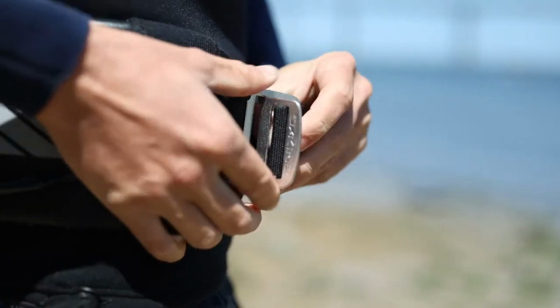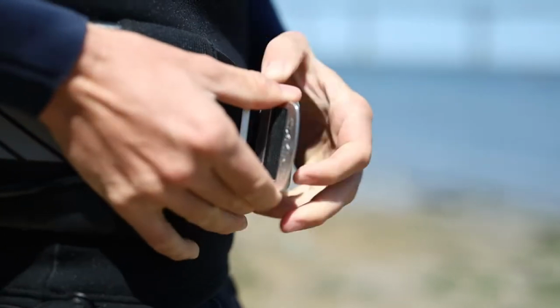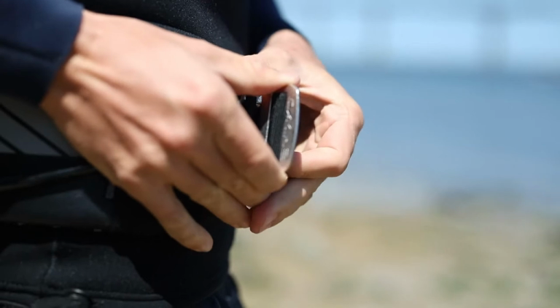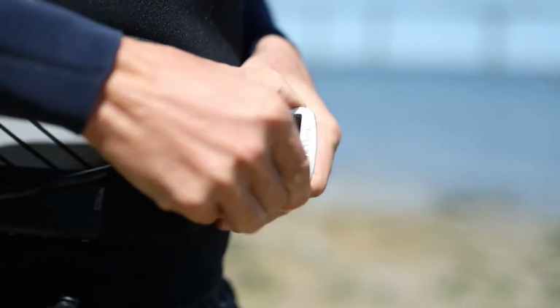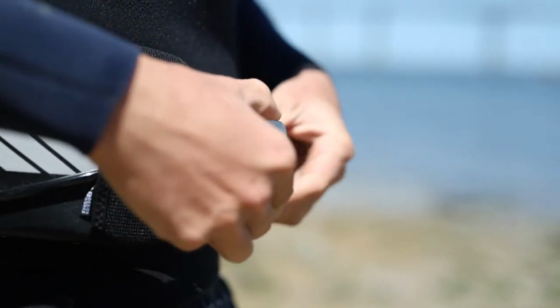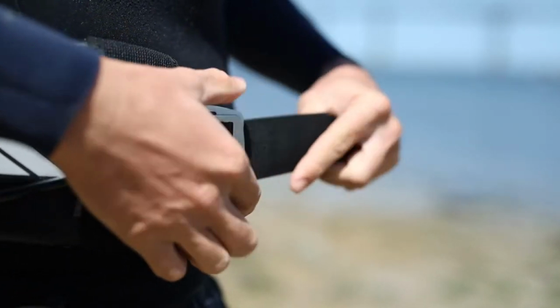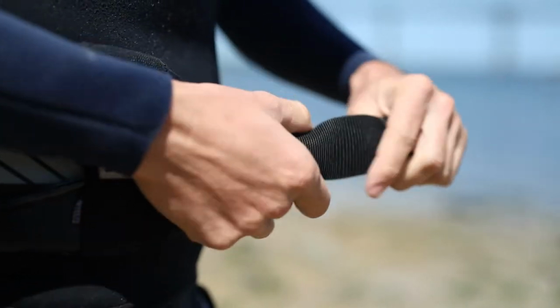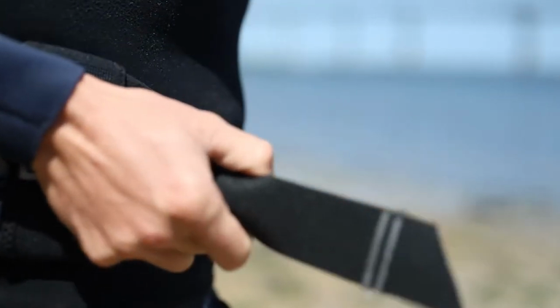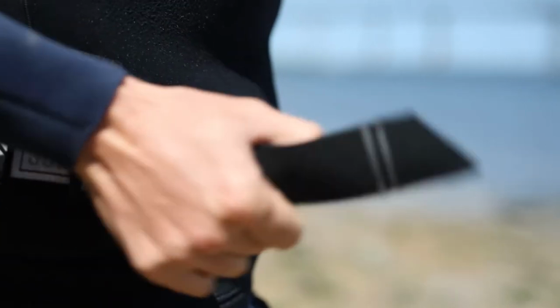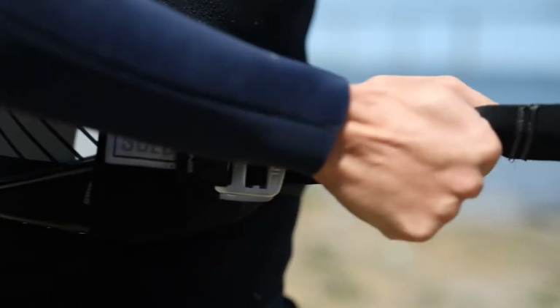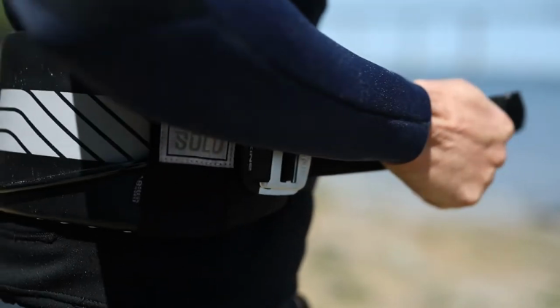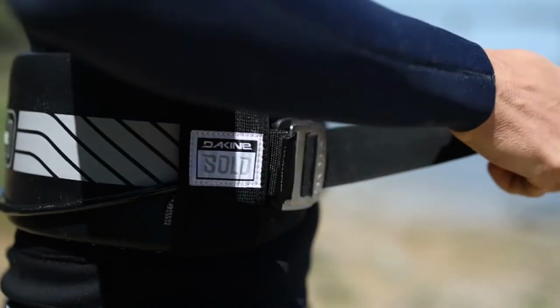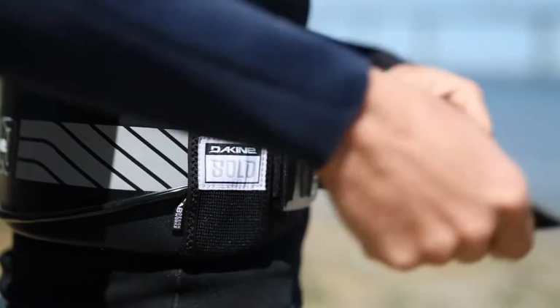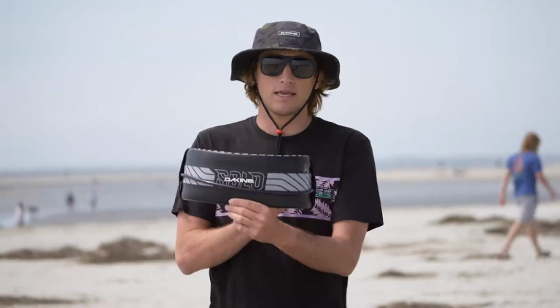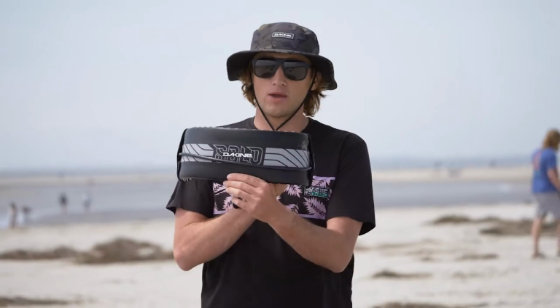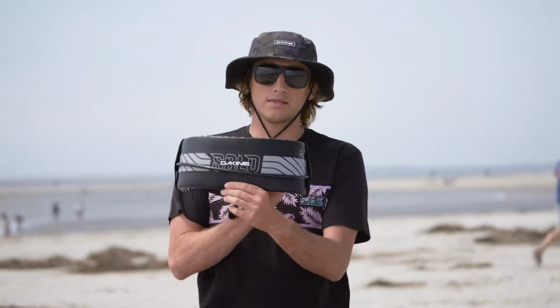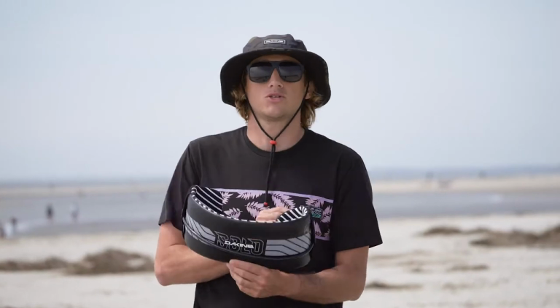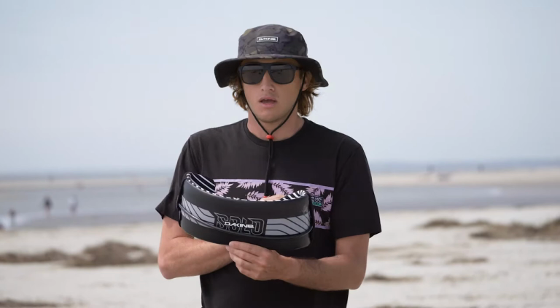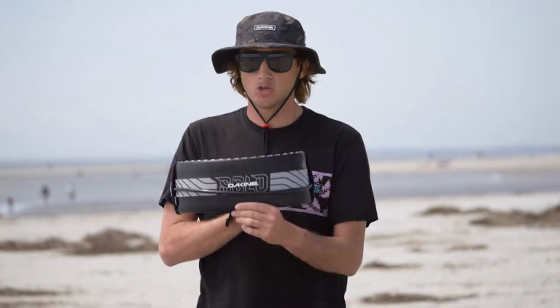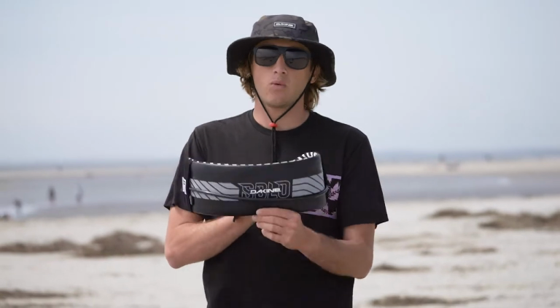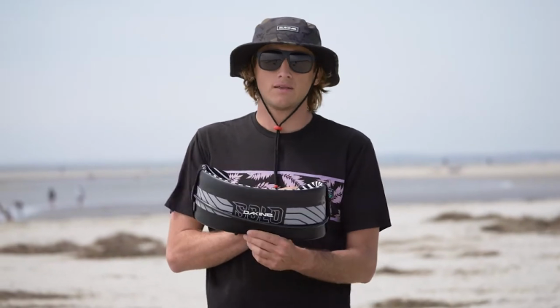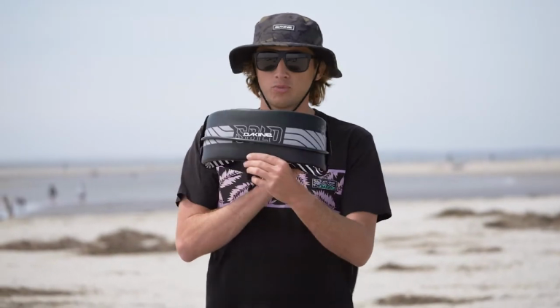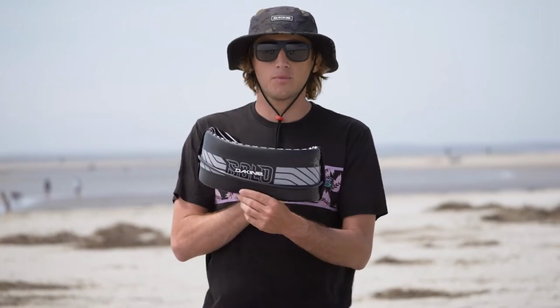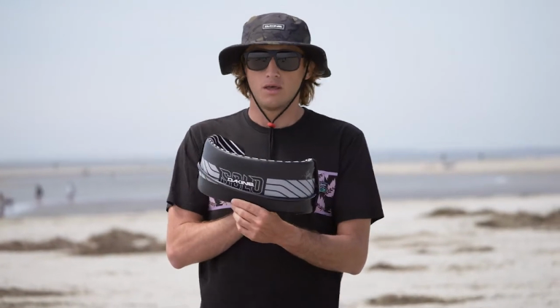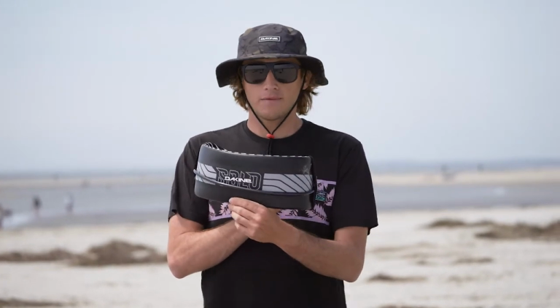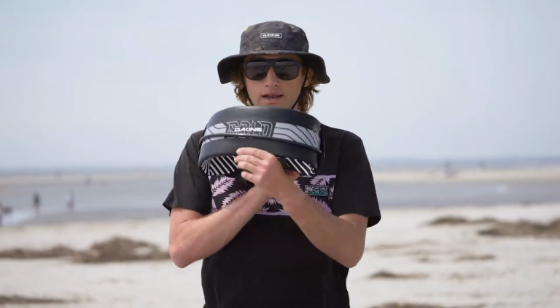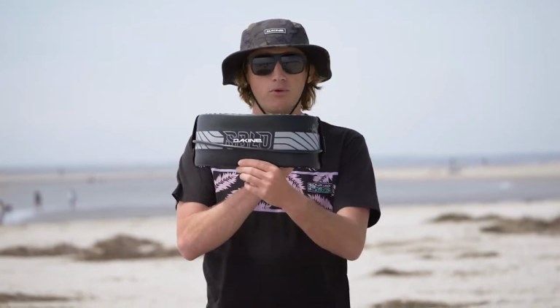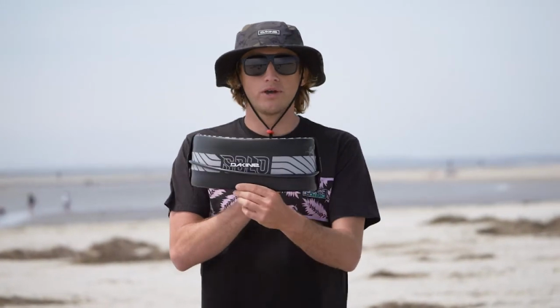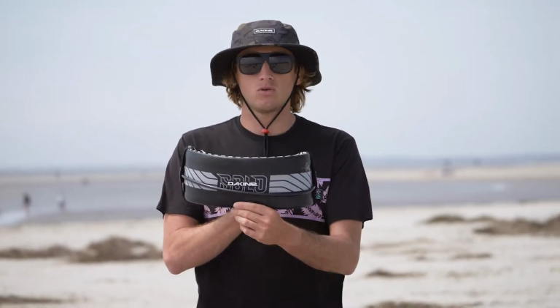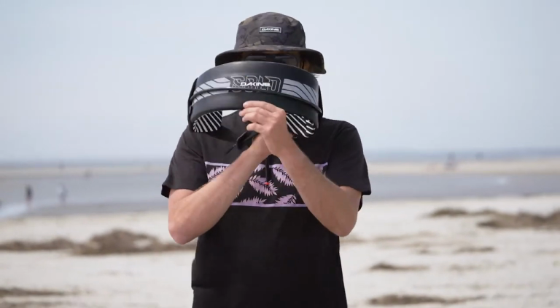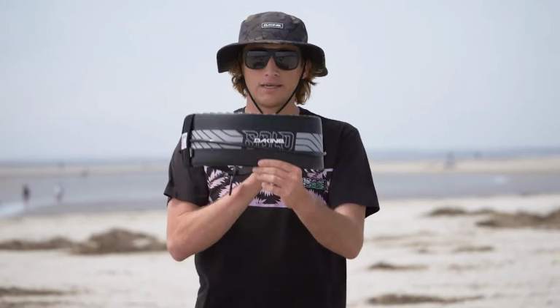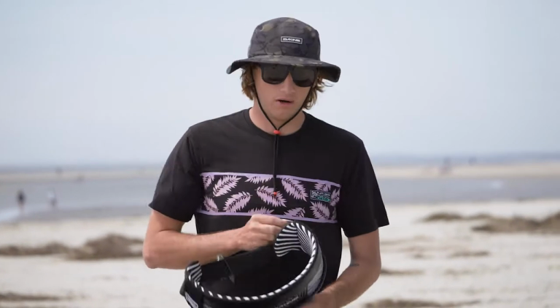This is a great minimalist harness for wing foiling that also doubles as a great waist leash. It's super lightweight, extra packable, and comes in at a great price point too. This is a killer harness.